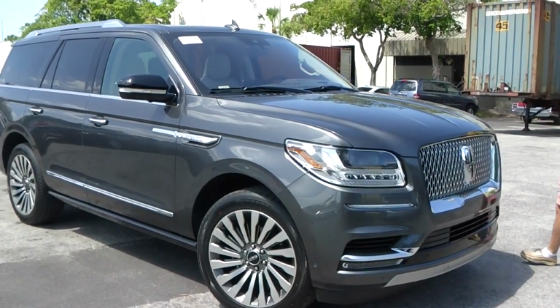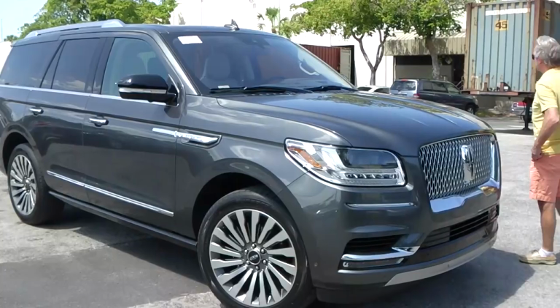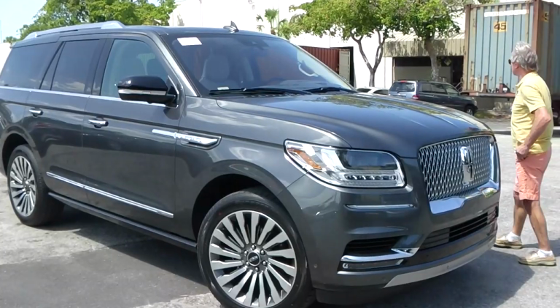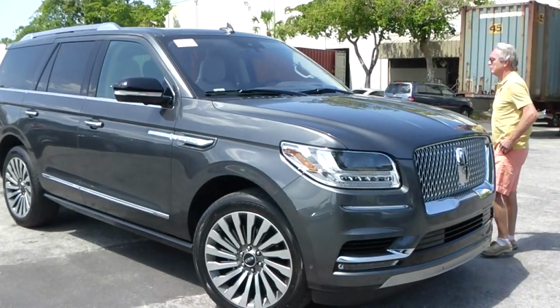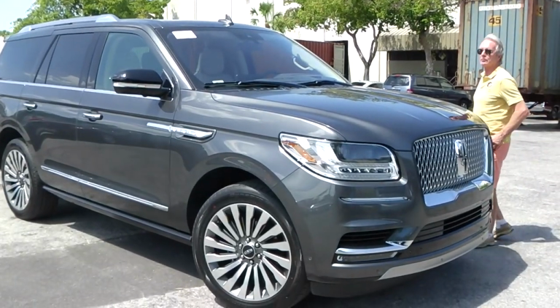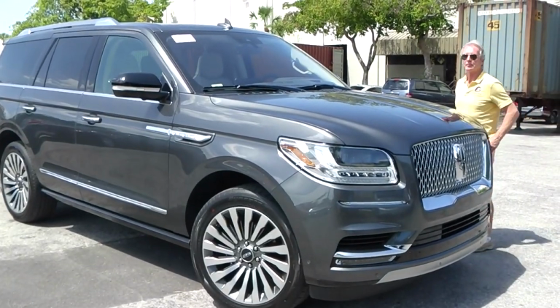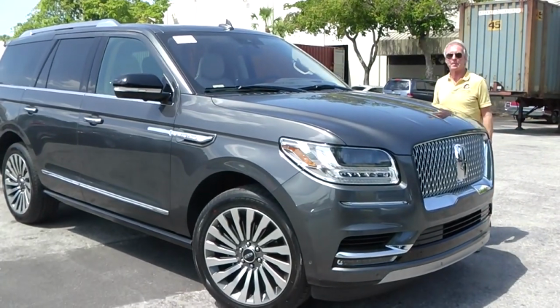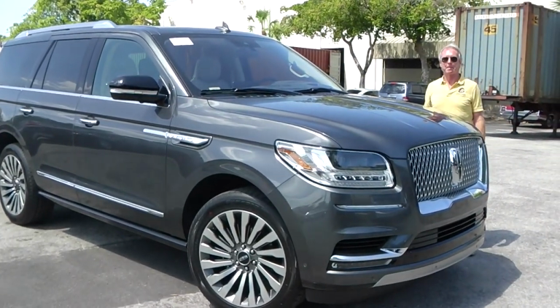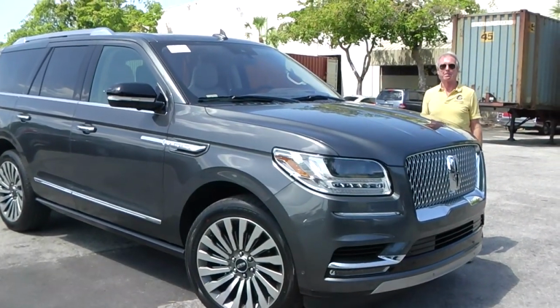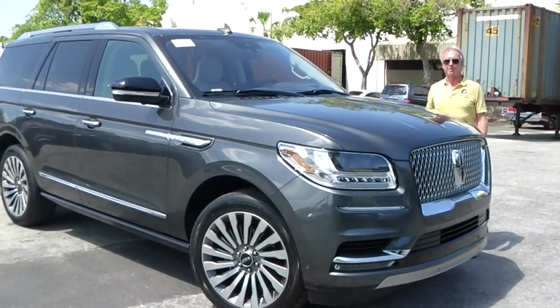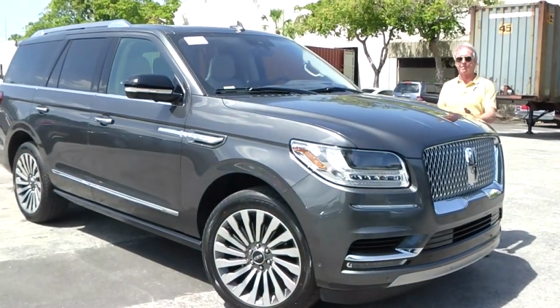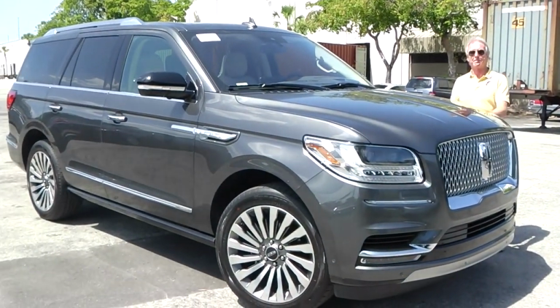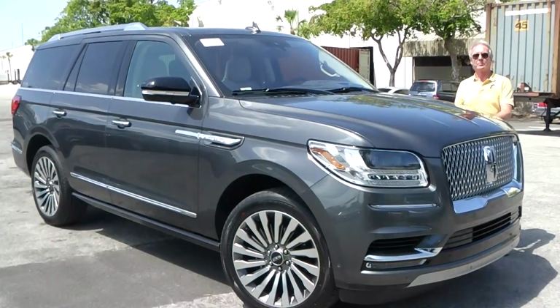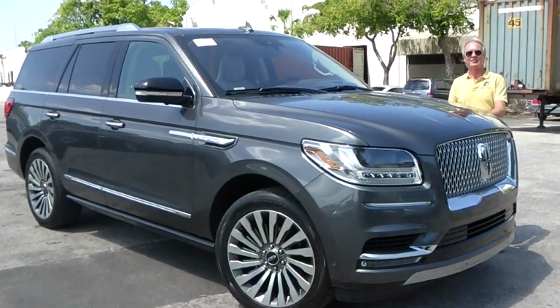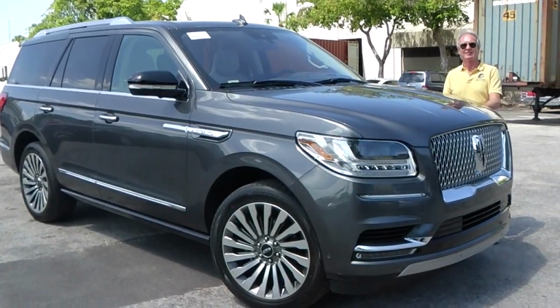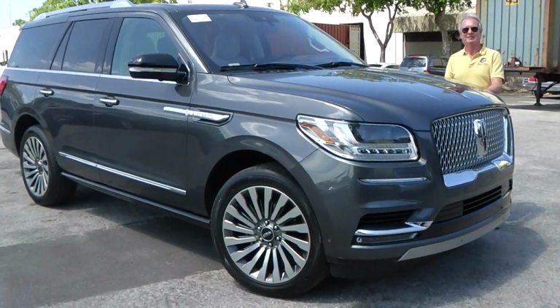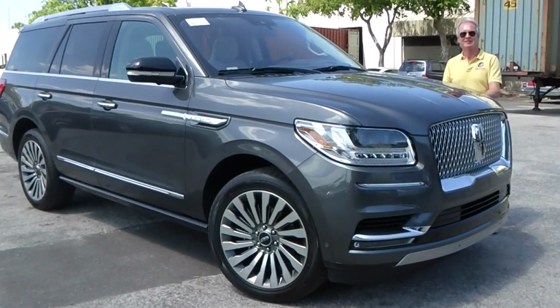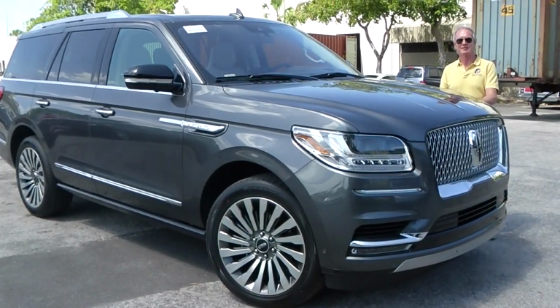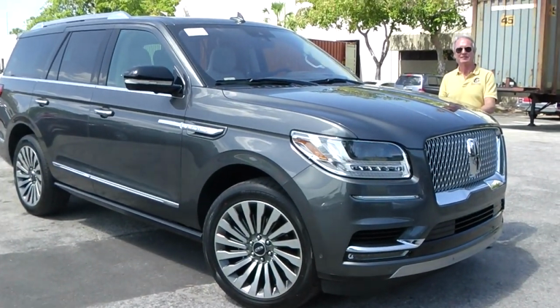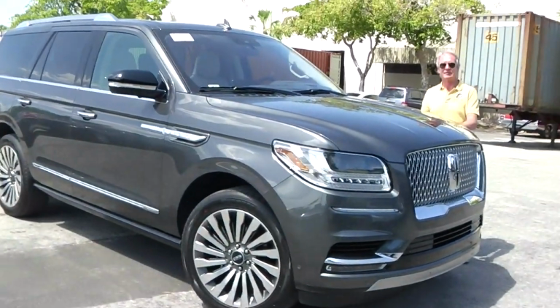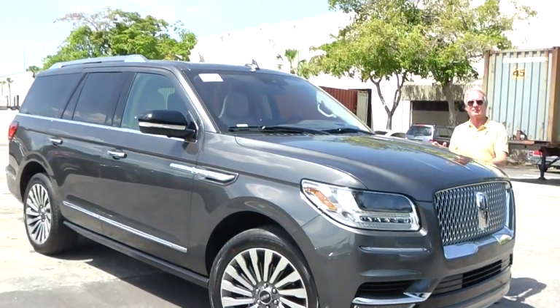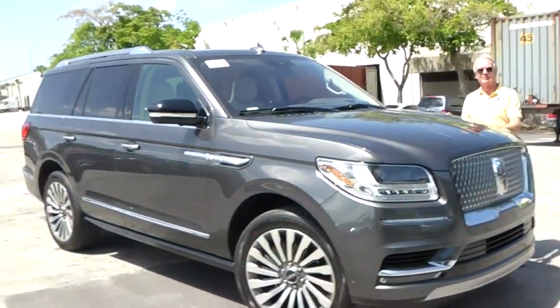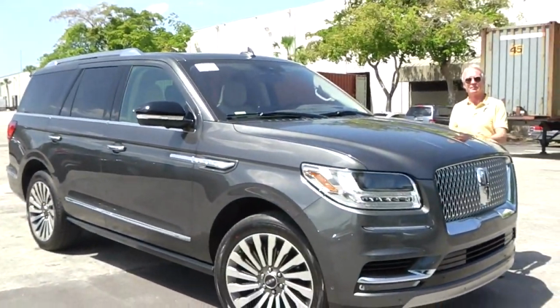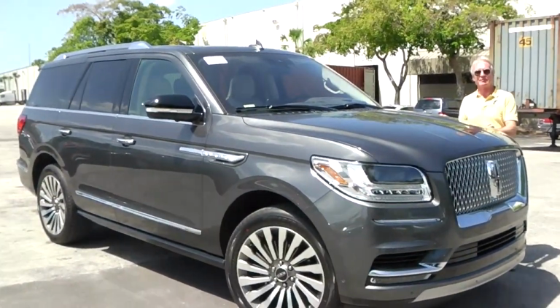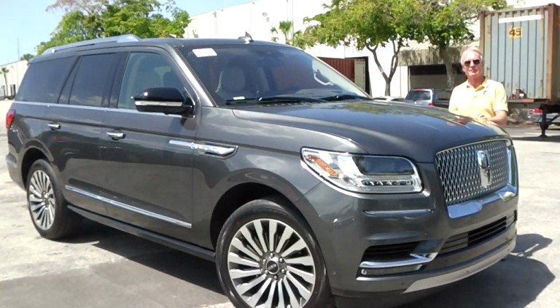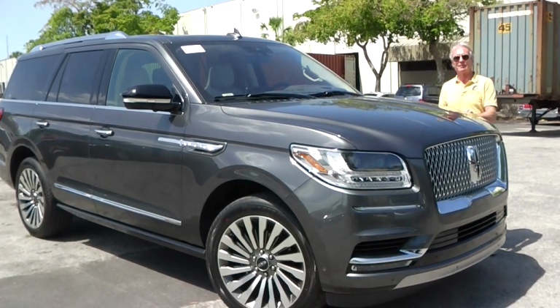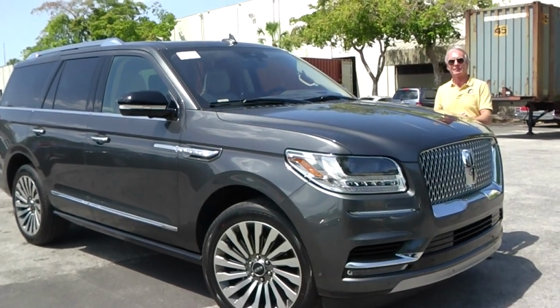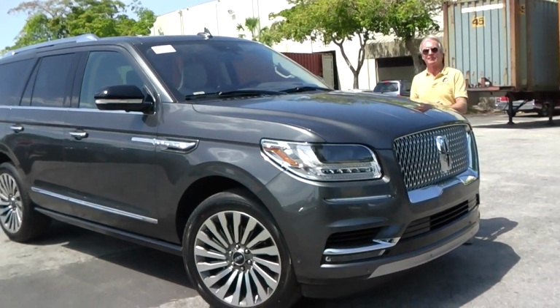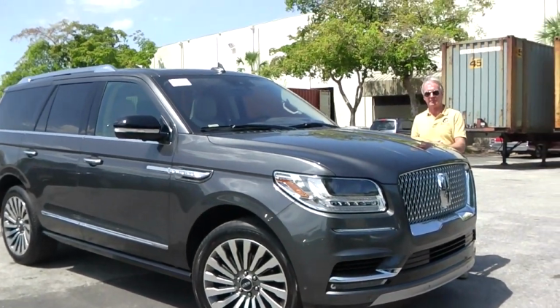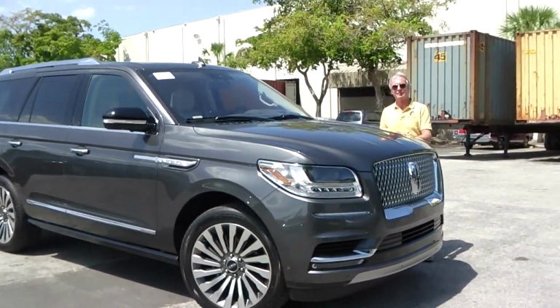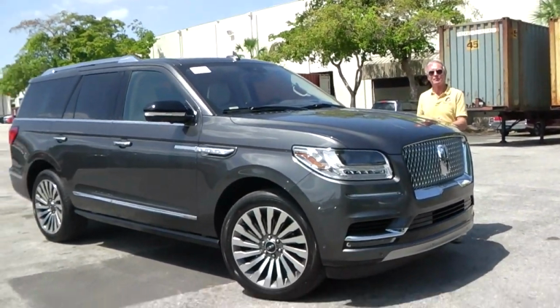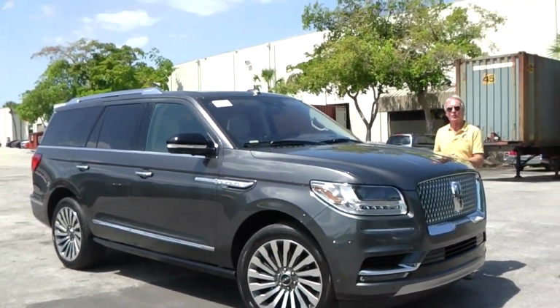This SUV is meant as the newer, nicer, better-gas-mileage competition to the Cadillac Escalade. It is more spacious inside too, we have to say. It does not disappoint, and it will not disappoint its new owner in Switzerland.